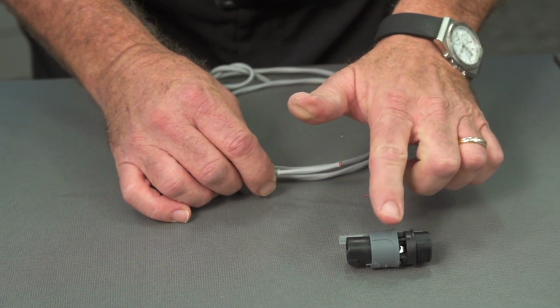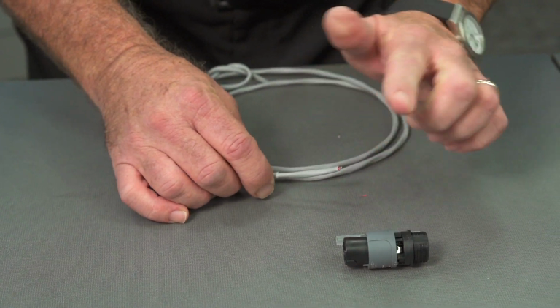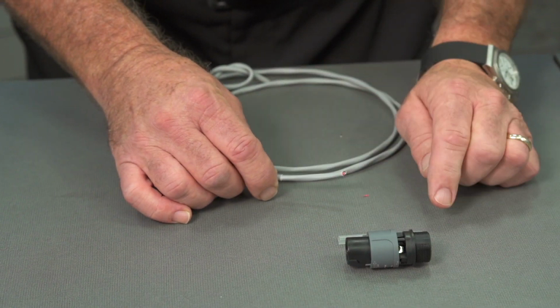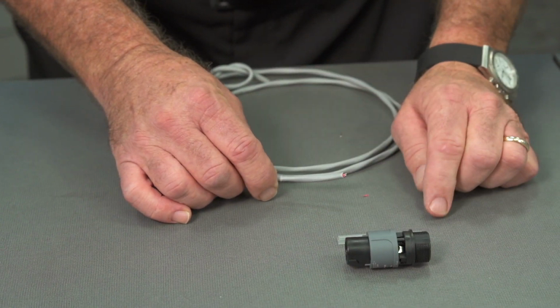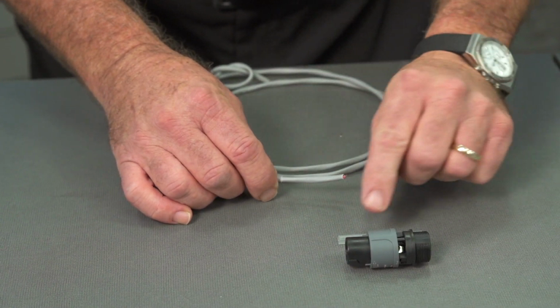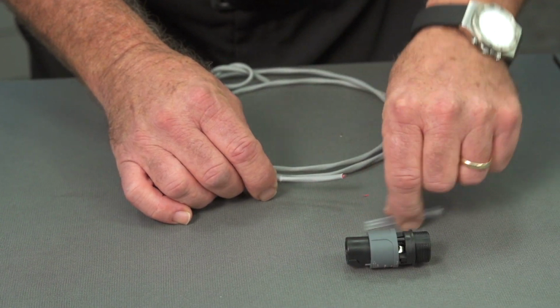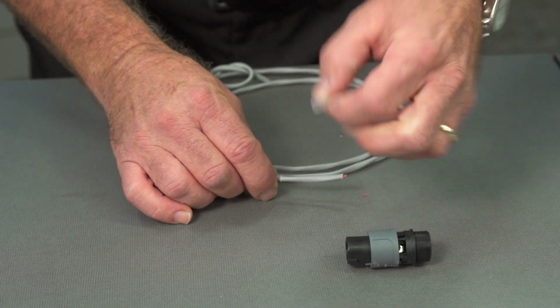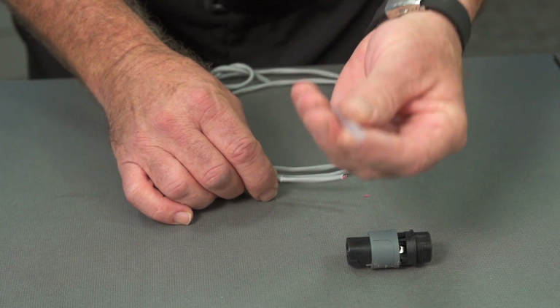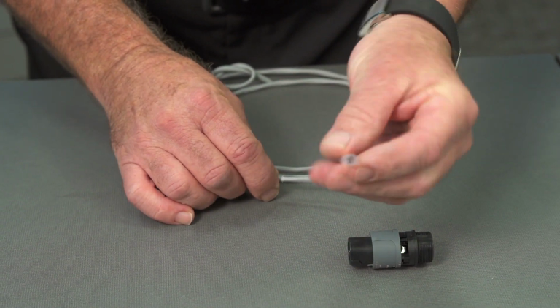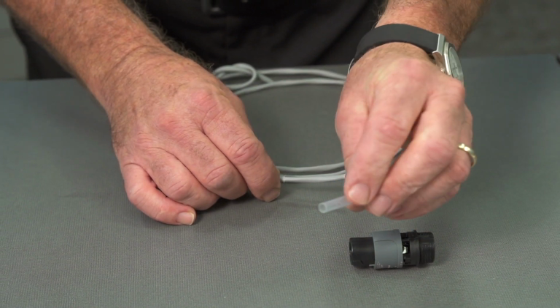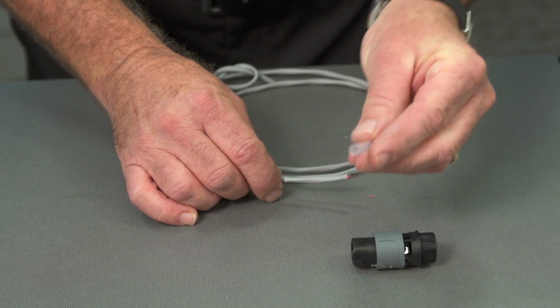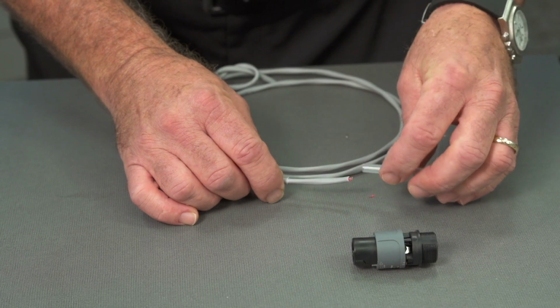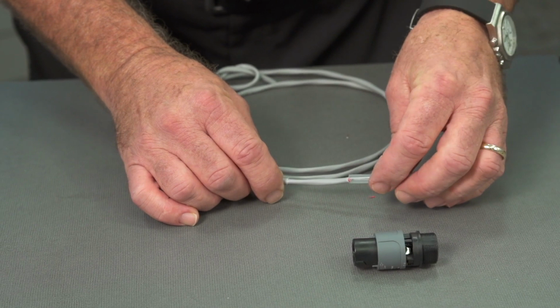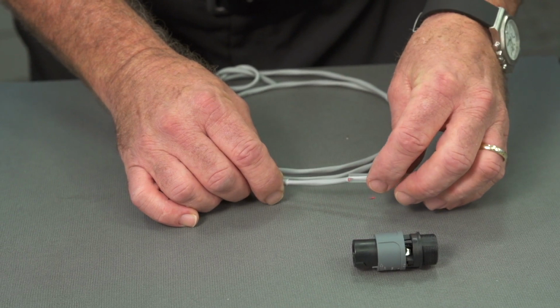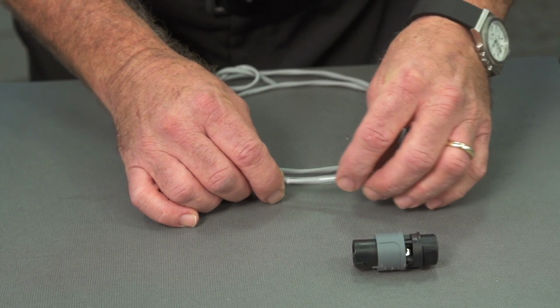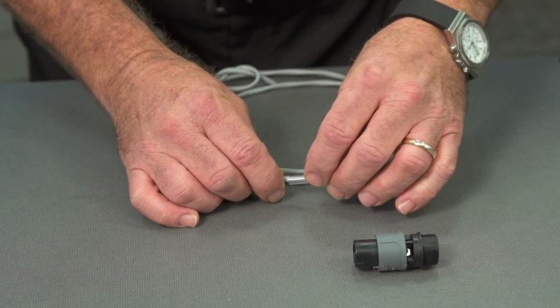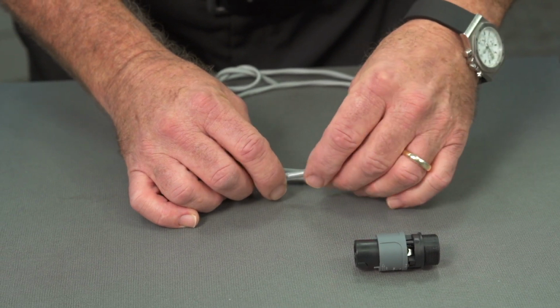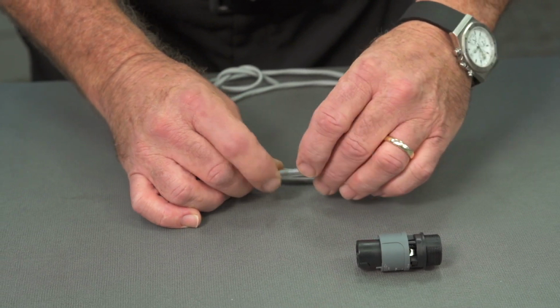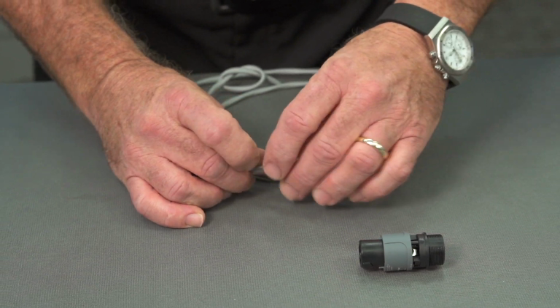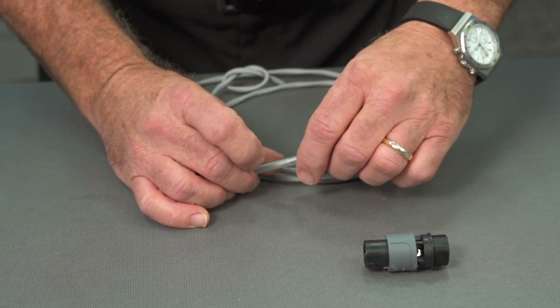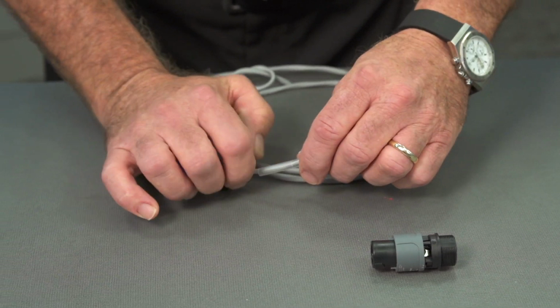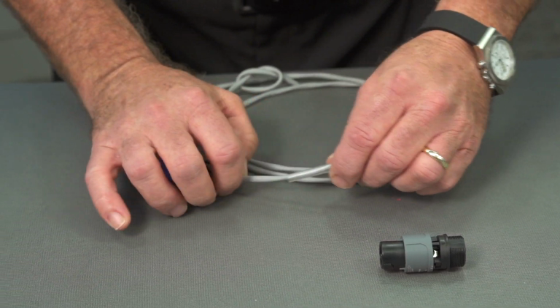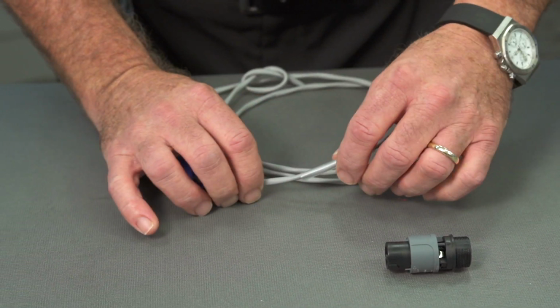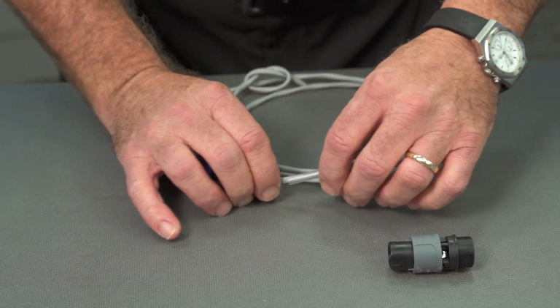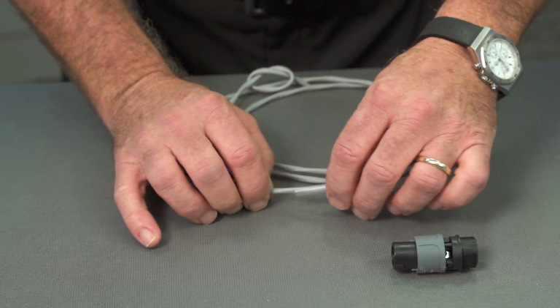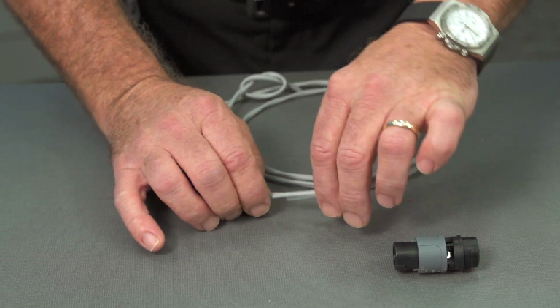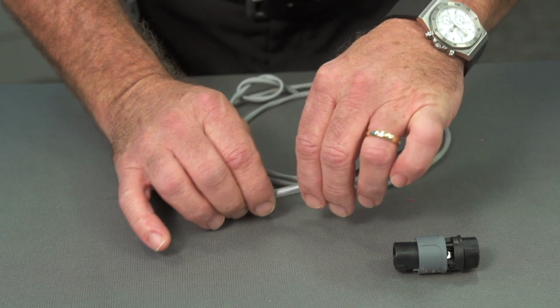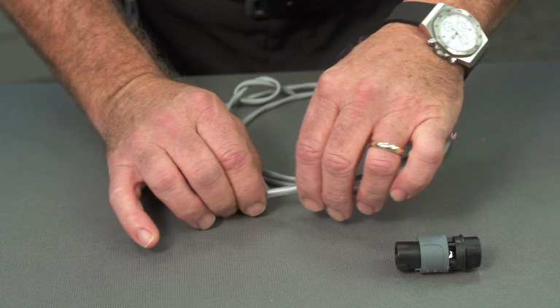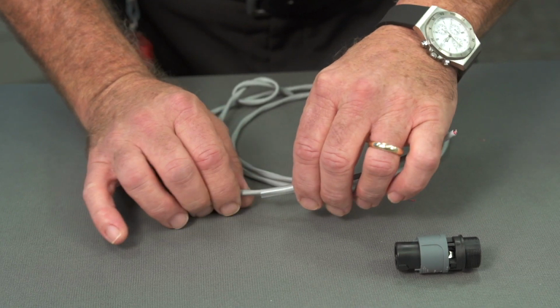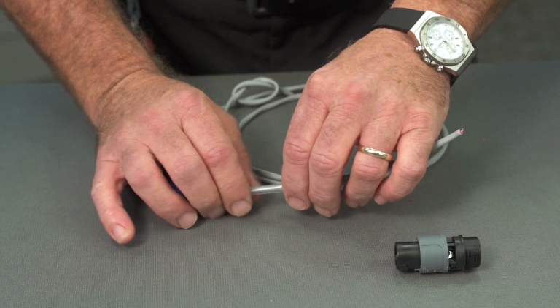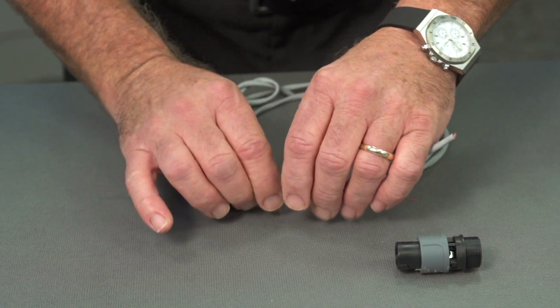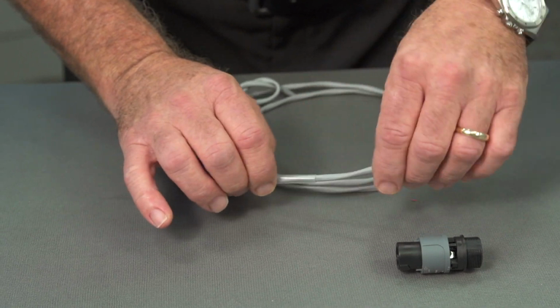Before we start stripping anymore, we're going to put a piece of heat shrink over the cable to give it added strain relief below the point where we're going to strip it.